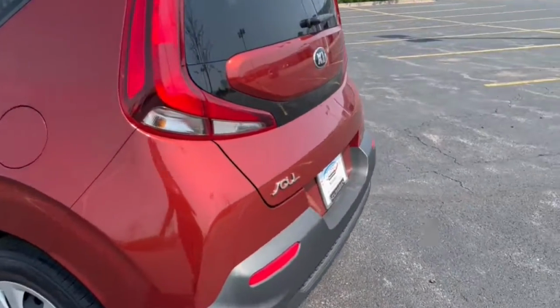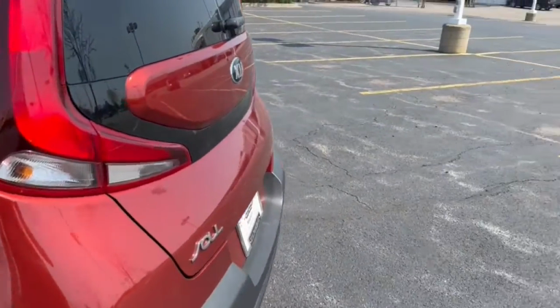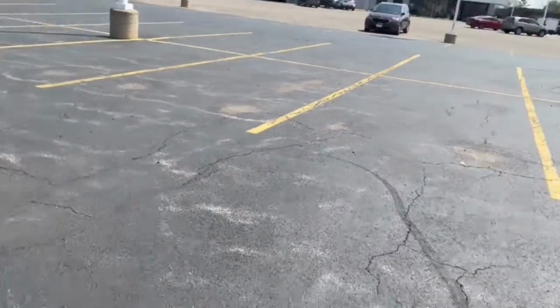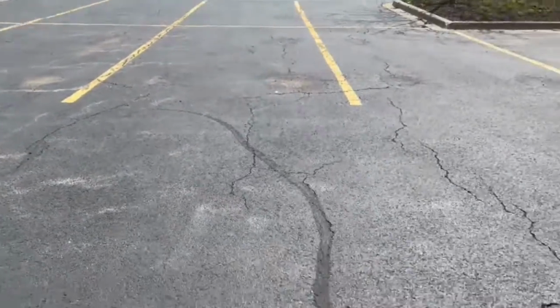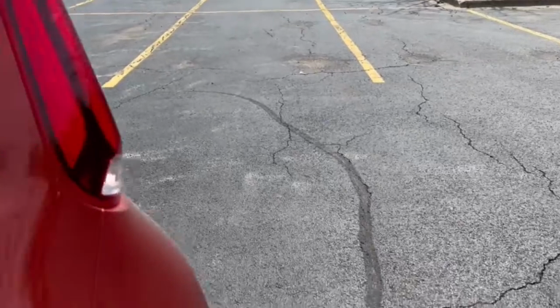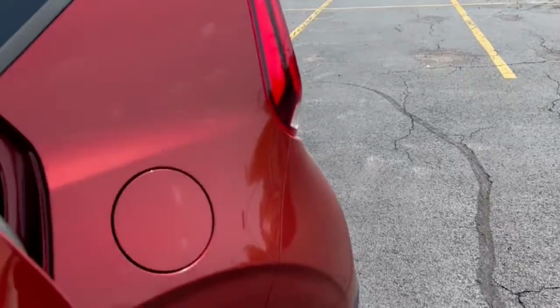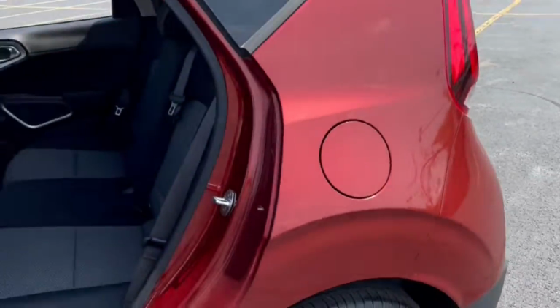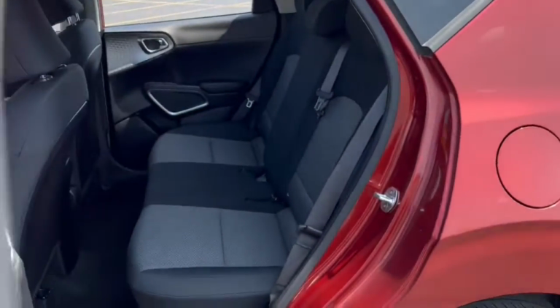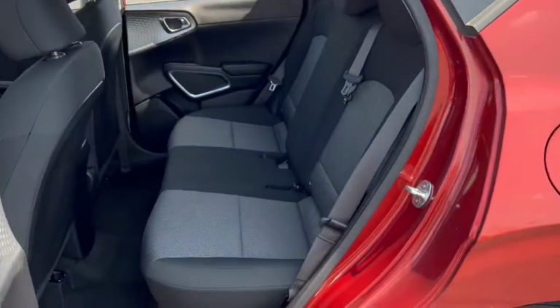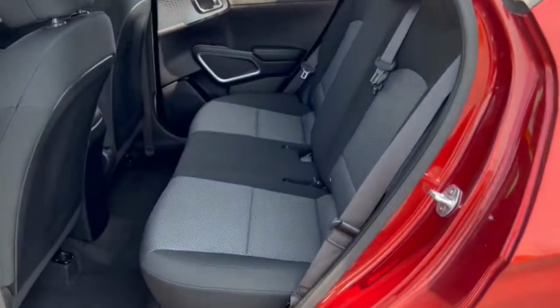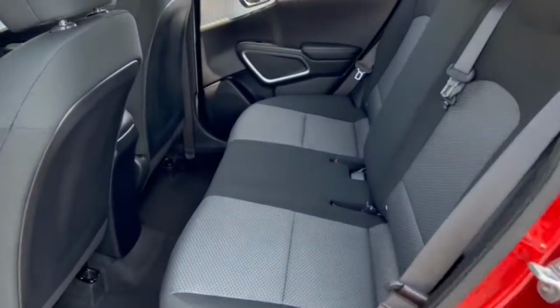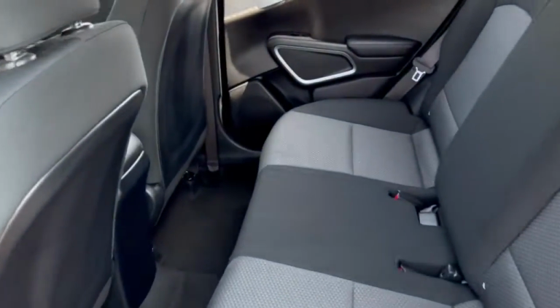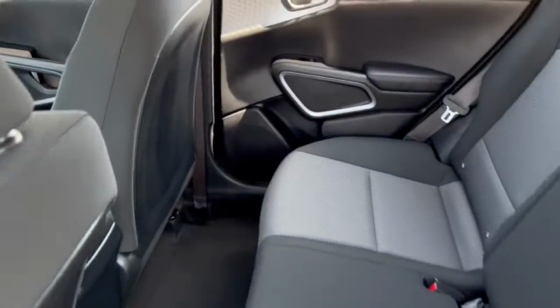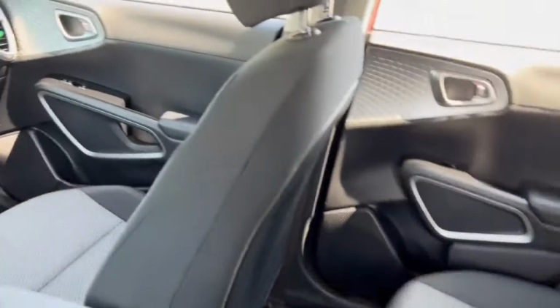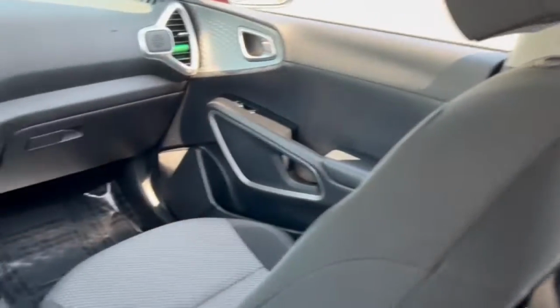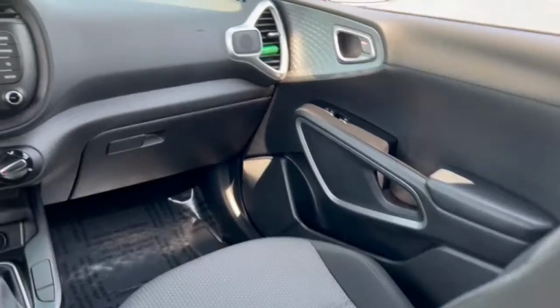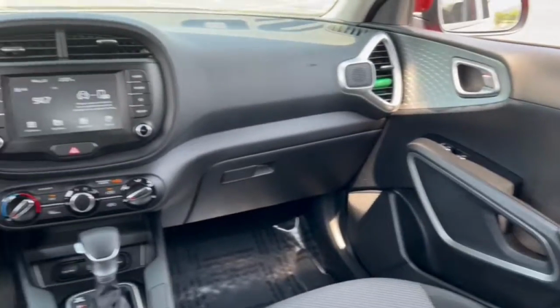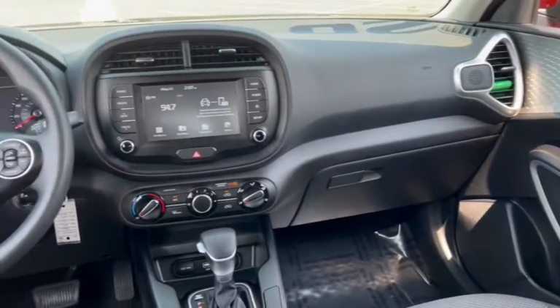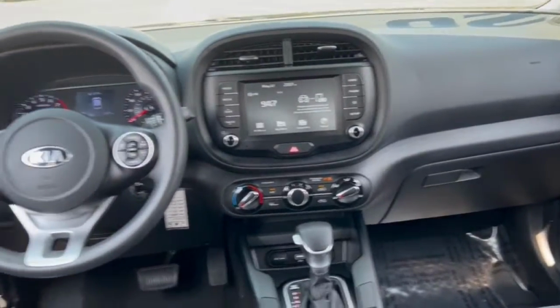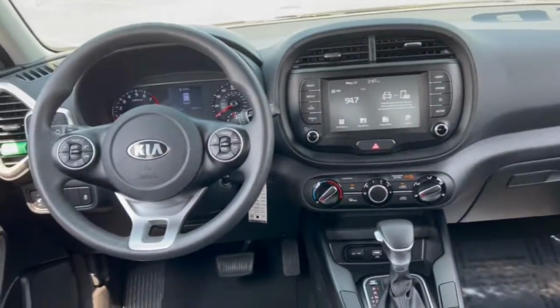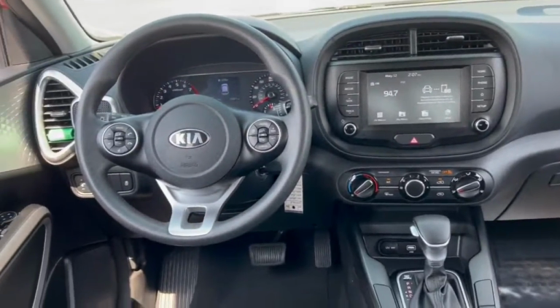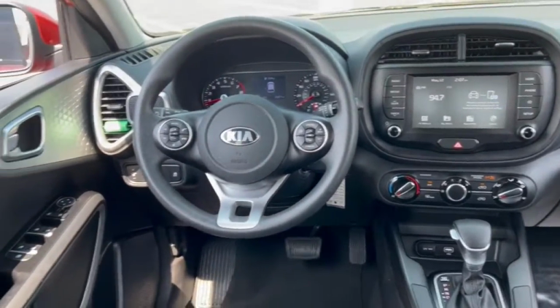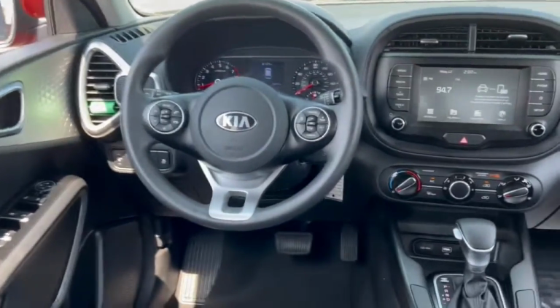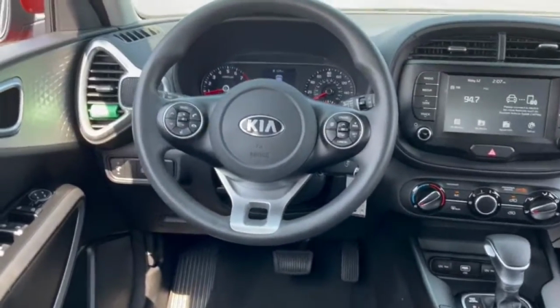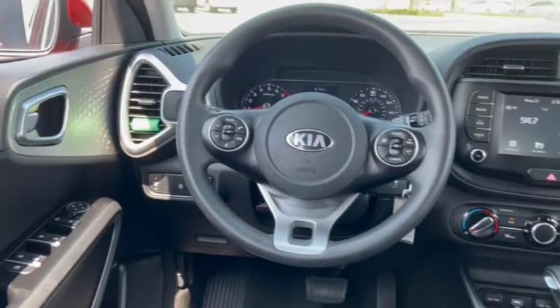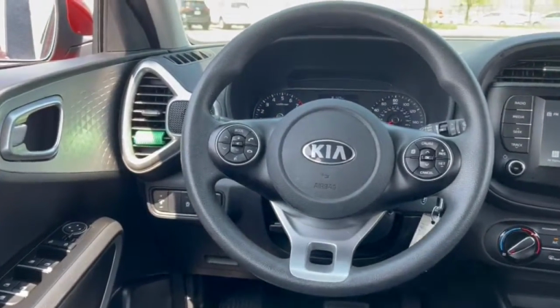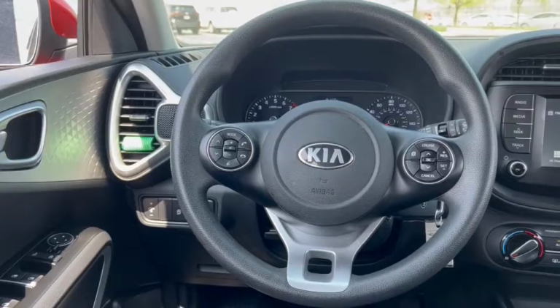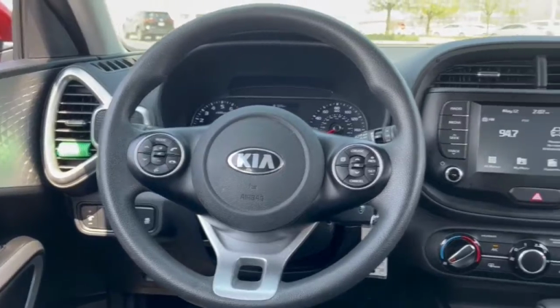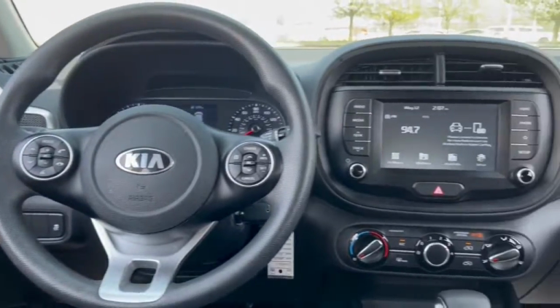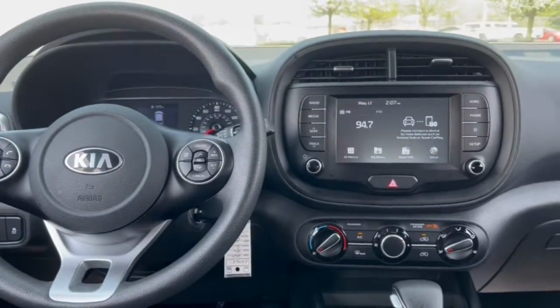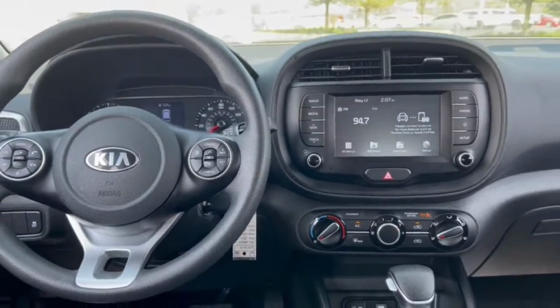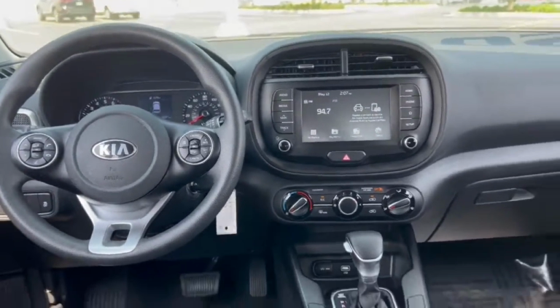Keyless entry, backup camera, Bluetooth connection, steering wheel audio controls, stability control, traction control, pass-through rear seat, intermittent wipers, passenger vanity mirror, temporary spare tire.